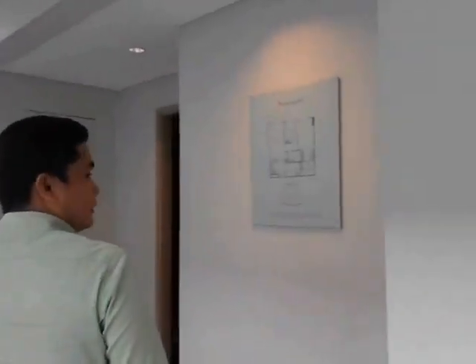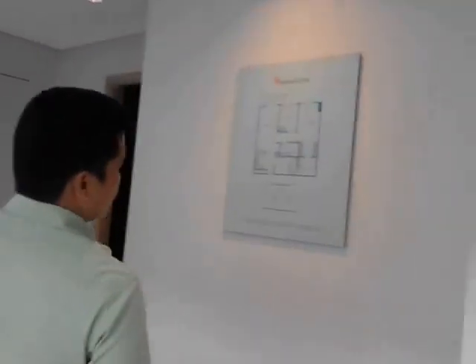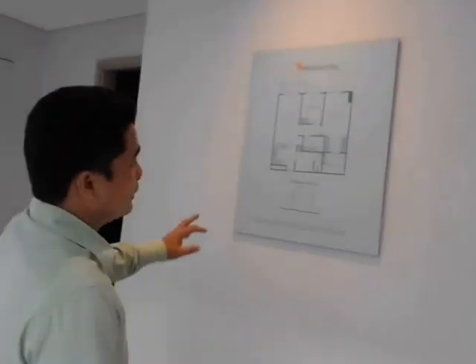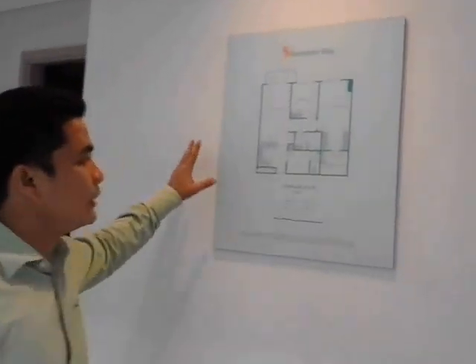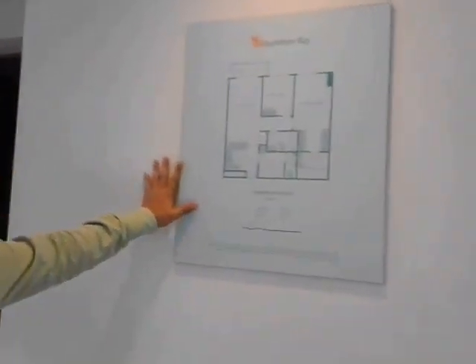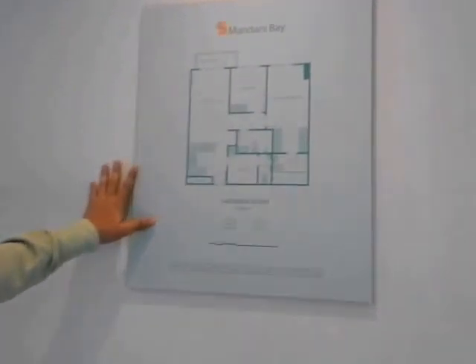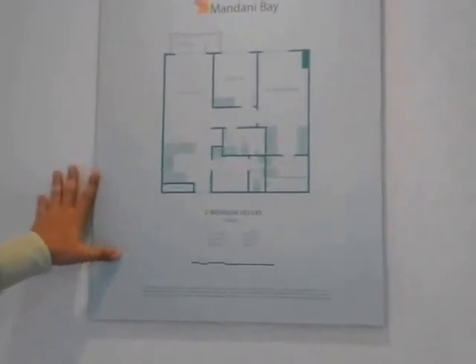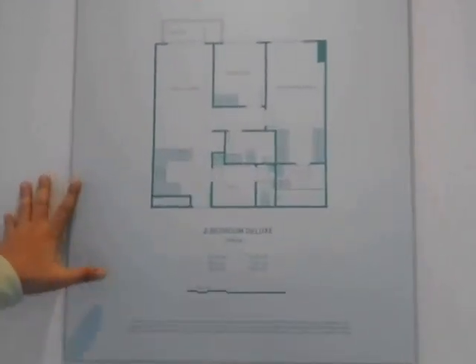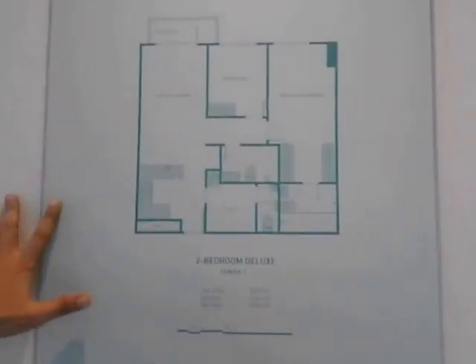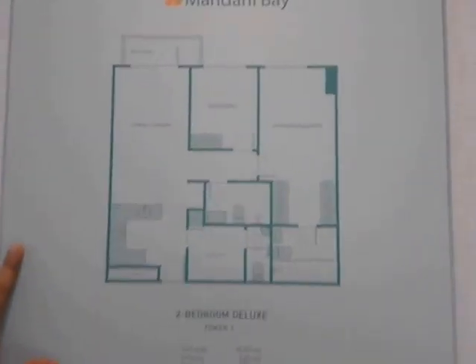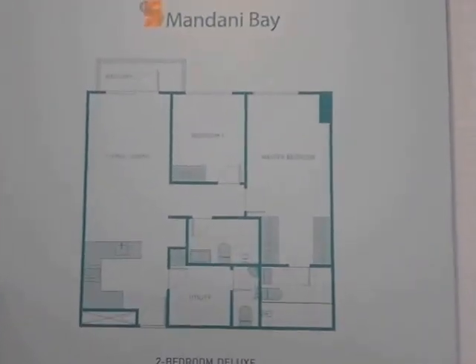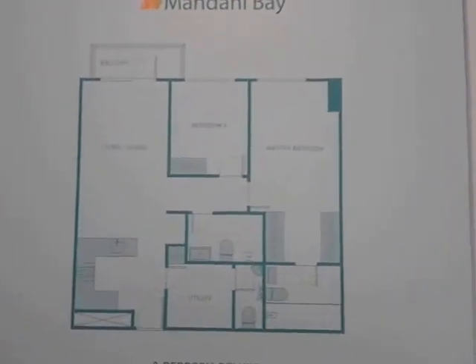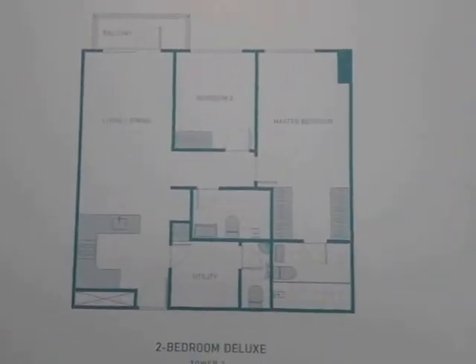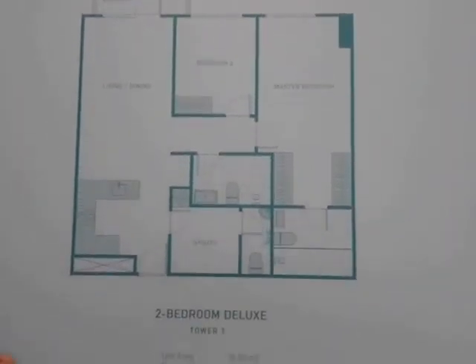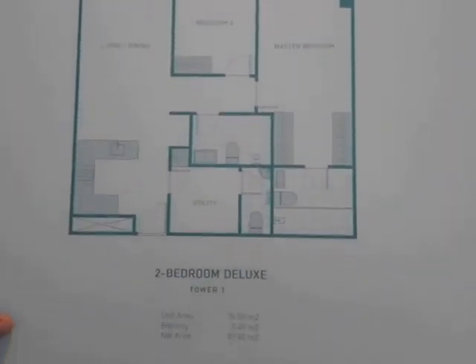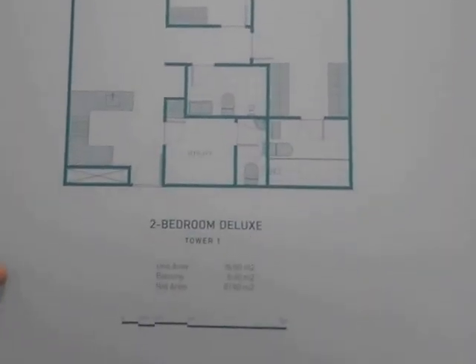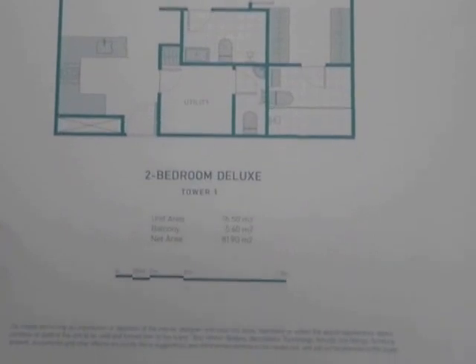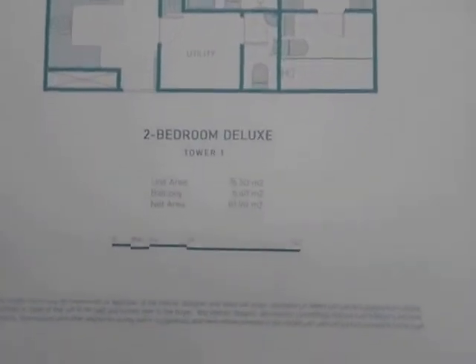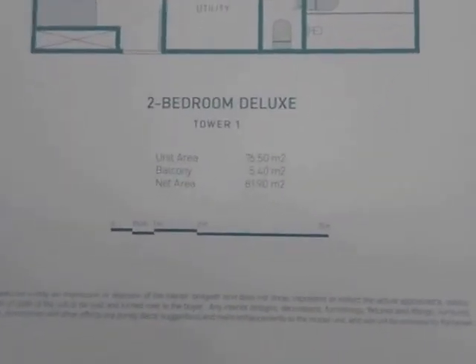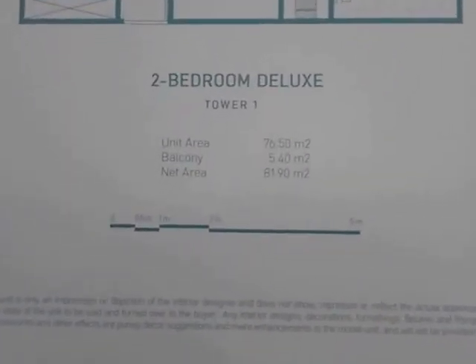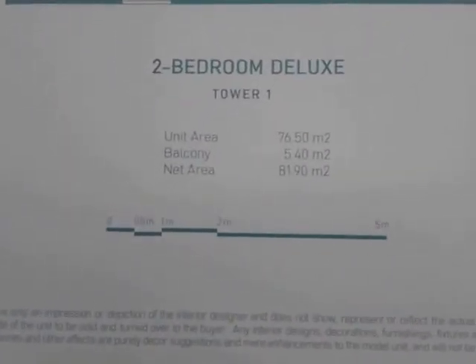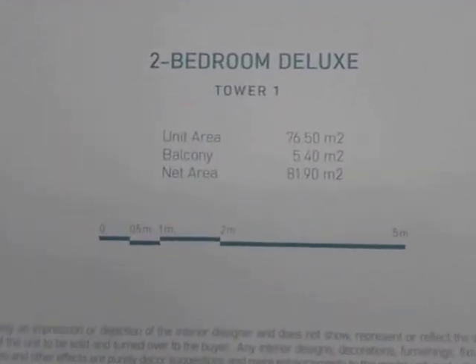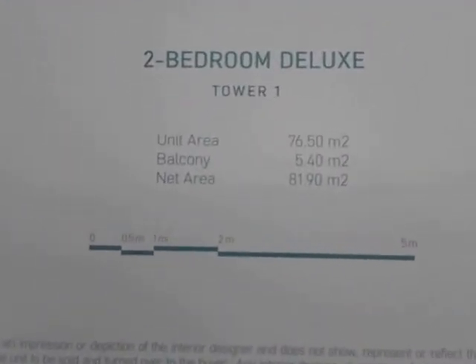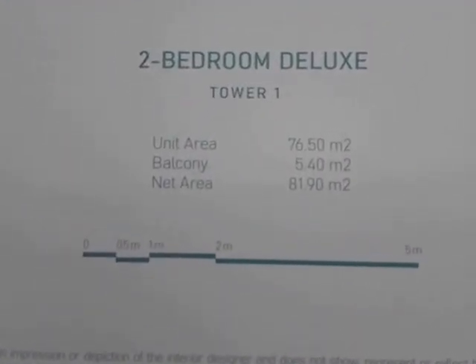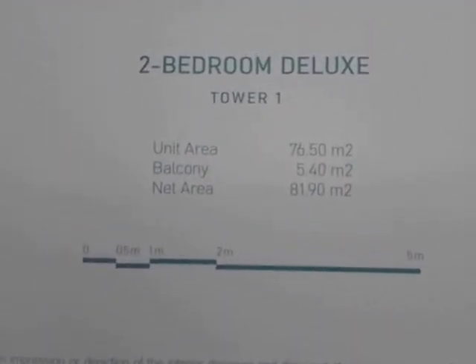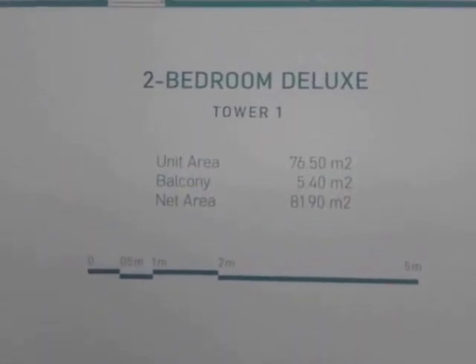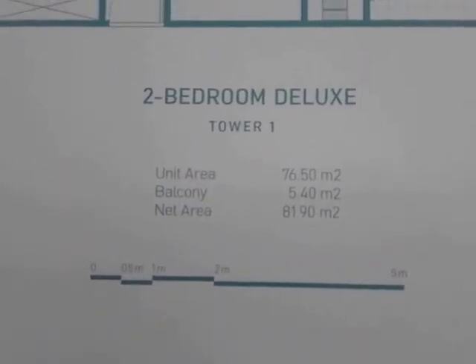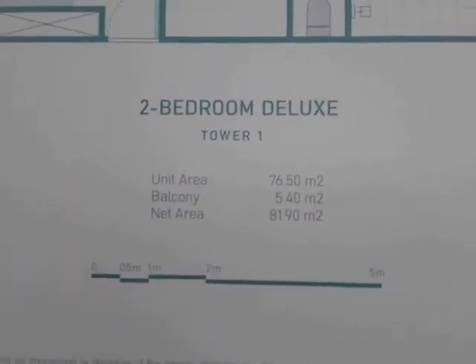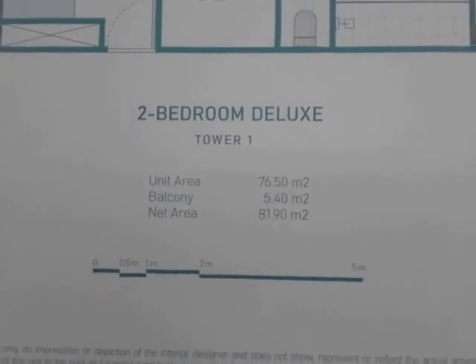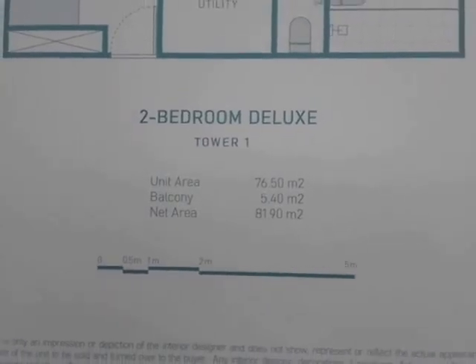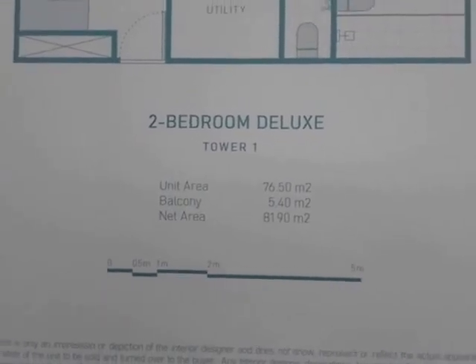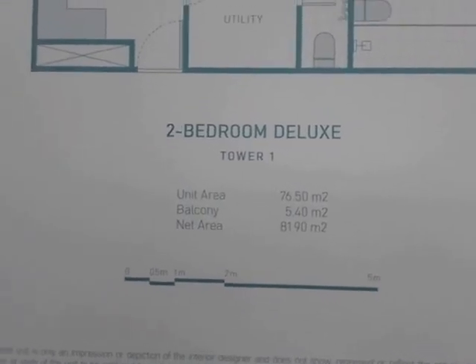By the way, we have here the floor plan of the 2-bedroom Deluxe at Tower 1. The unit area is 76.5 square meters, the balcony is 5.4 square meters, and the net area is 81.90 square meters.